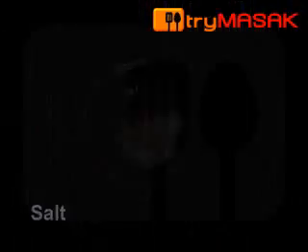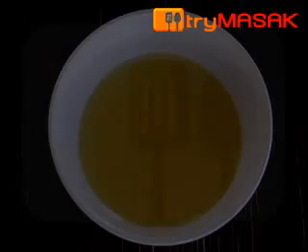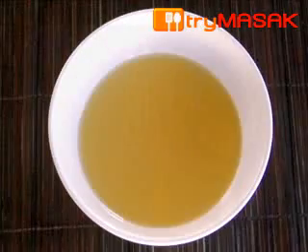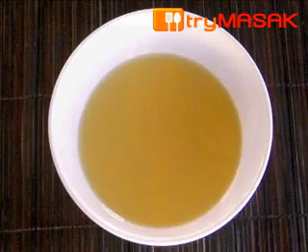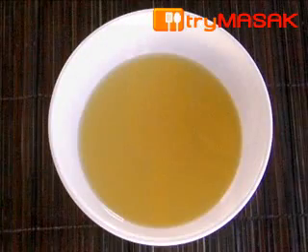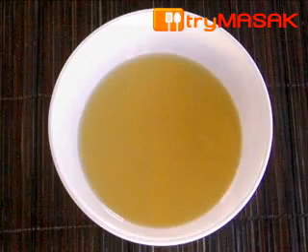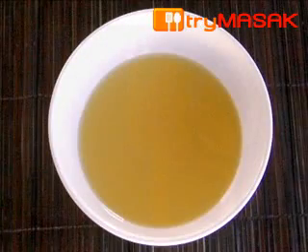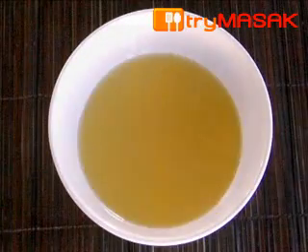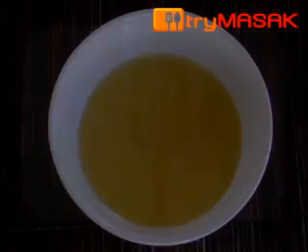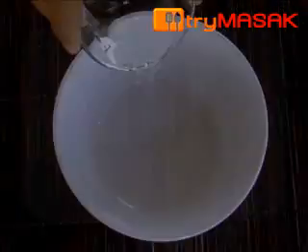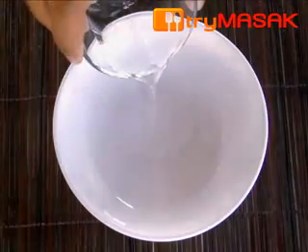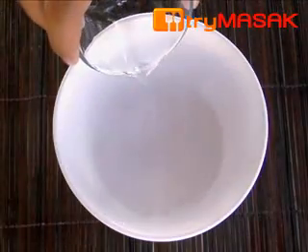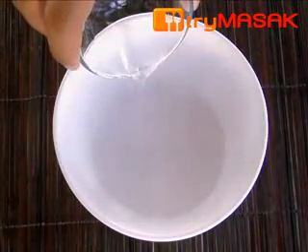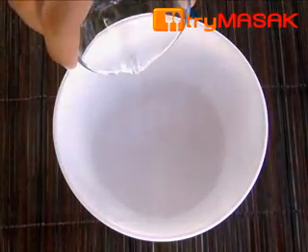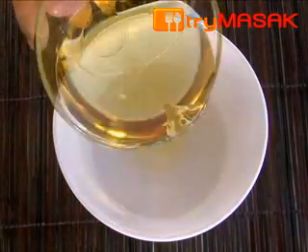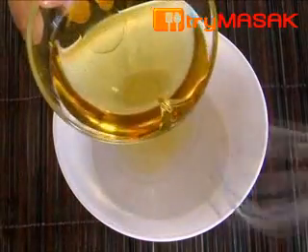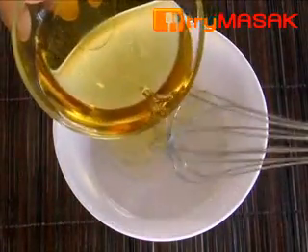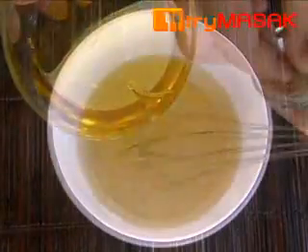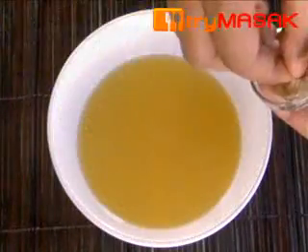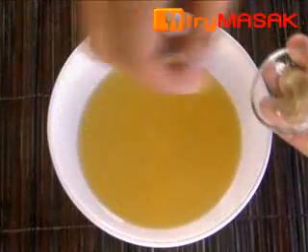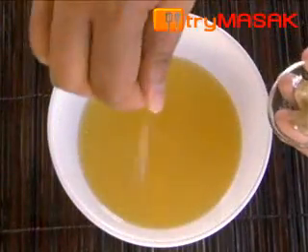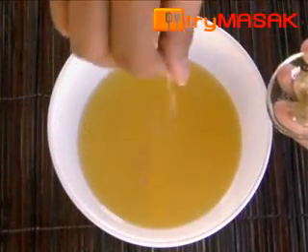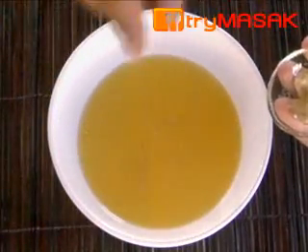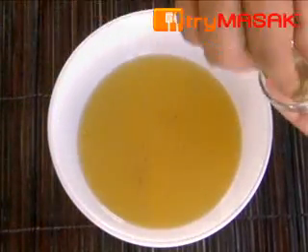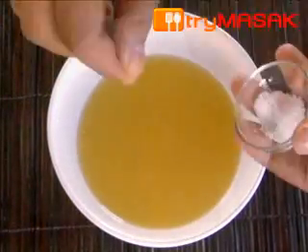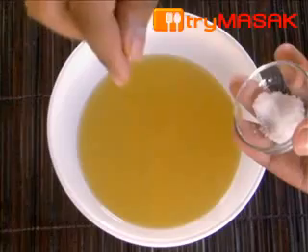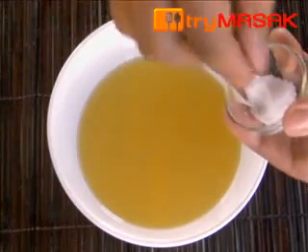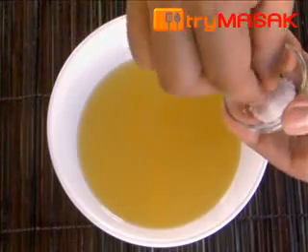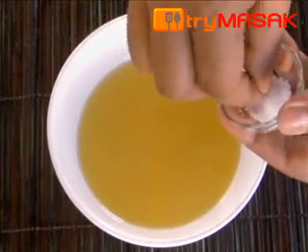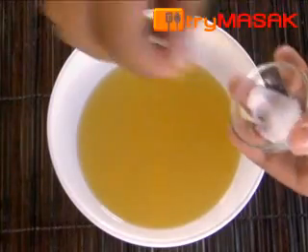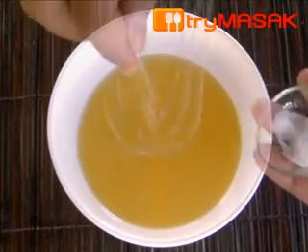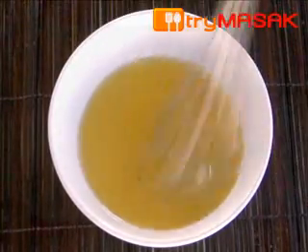First, prepare the sauce. Mix the vinegar, oil, pepper powder and salt. Then stir the mixture.